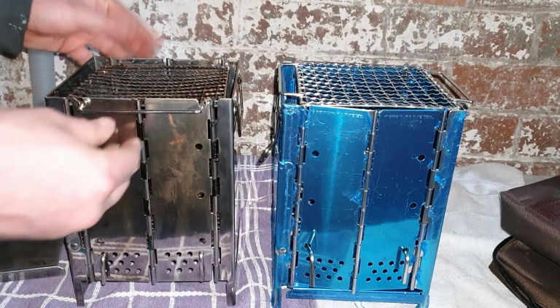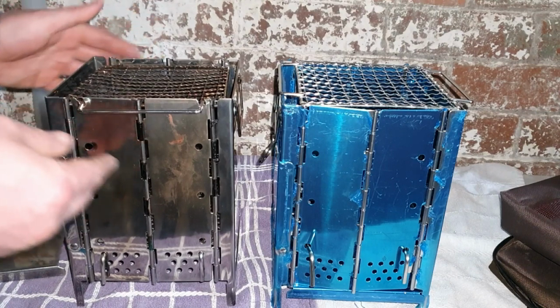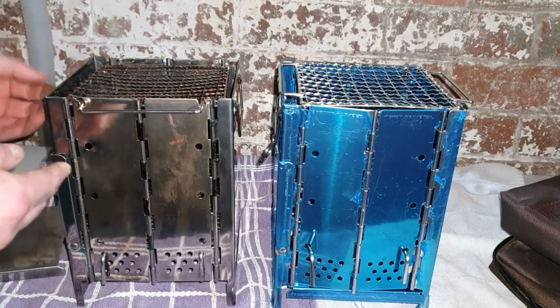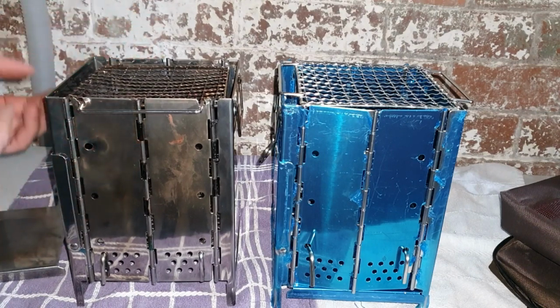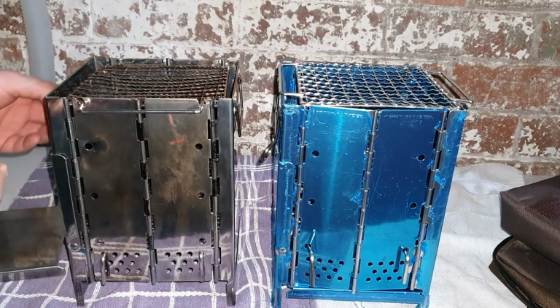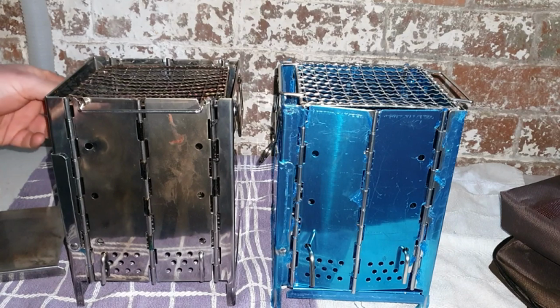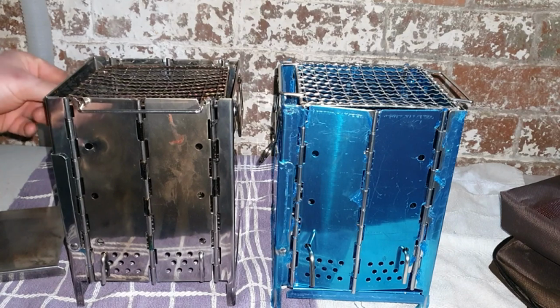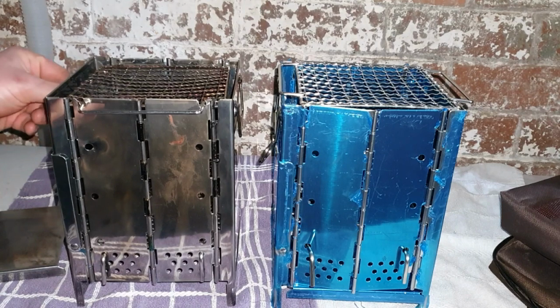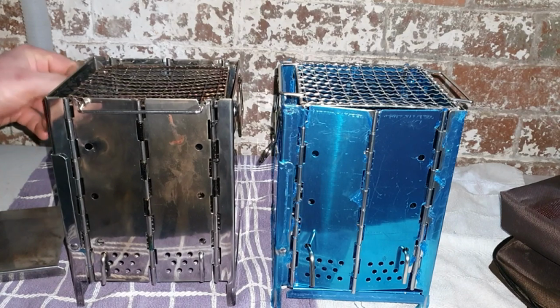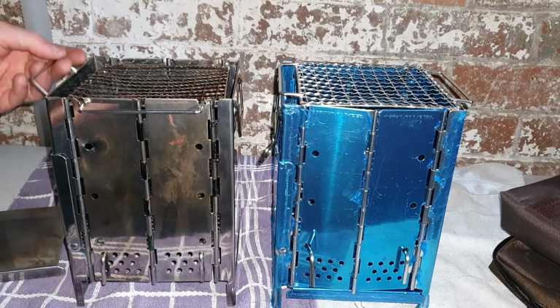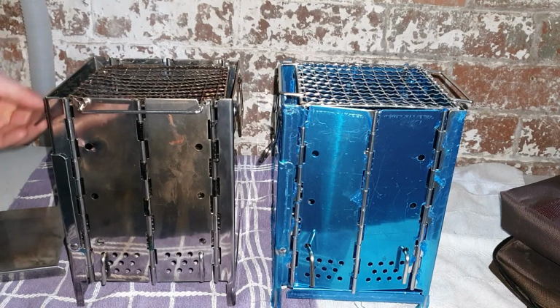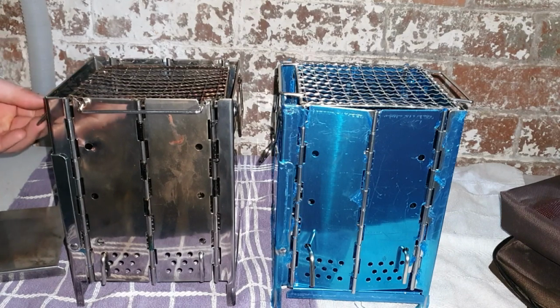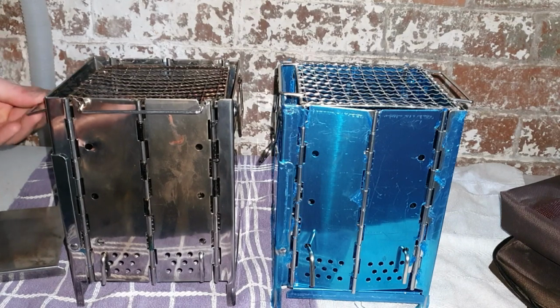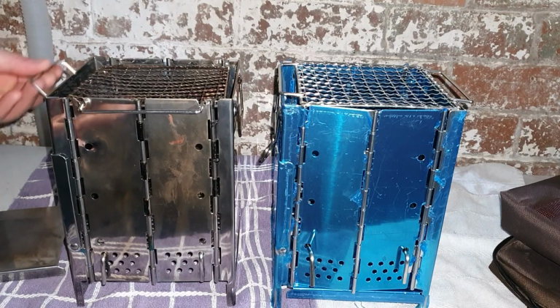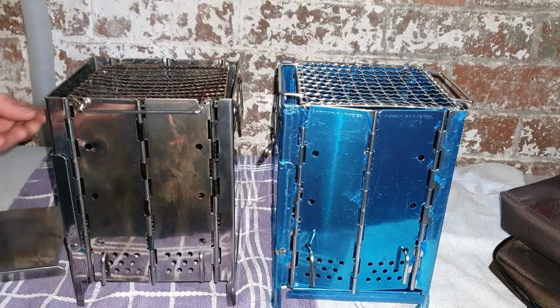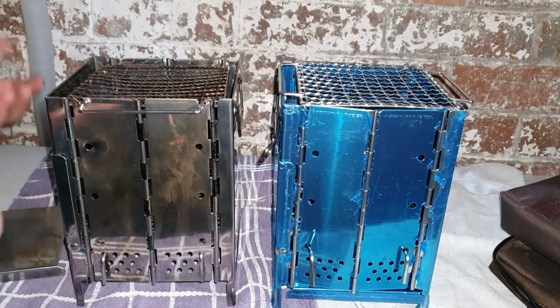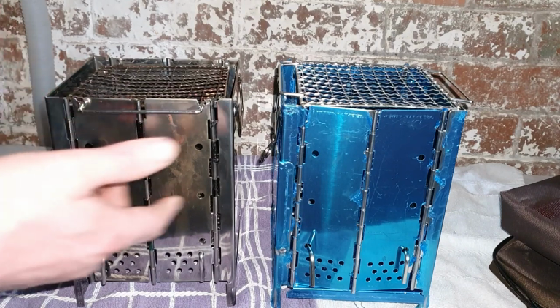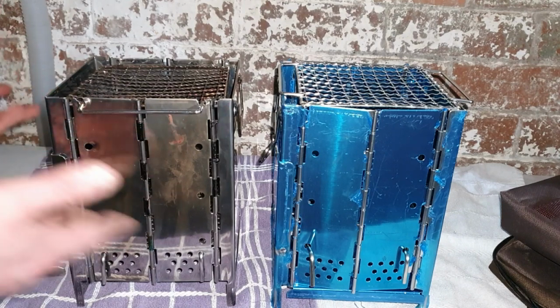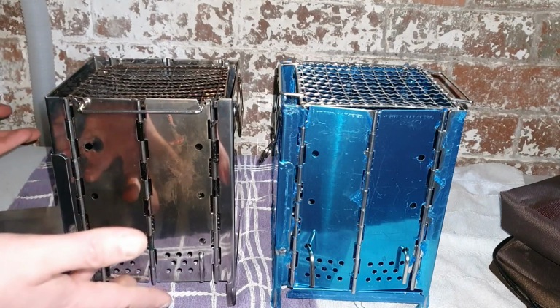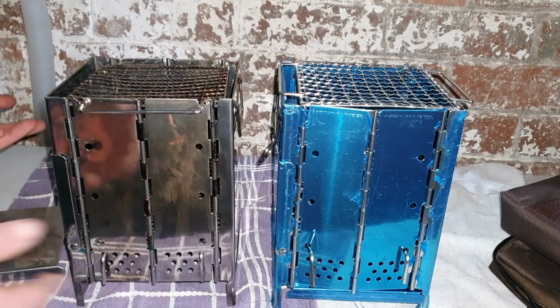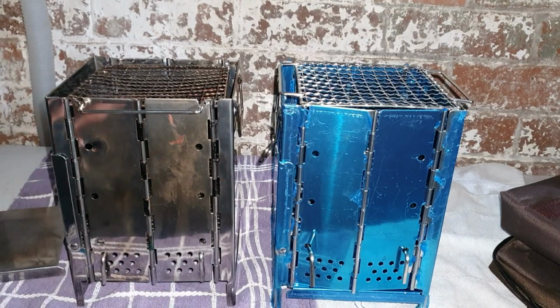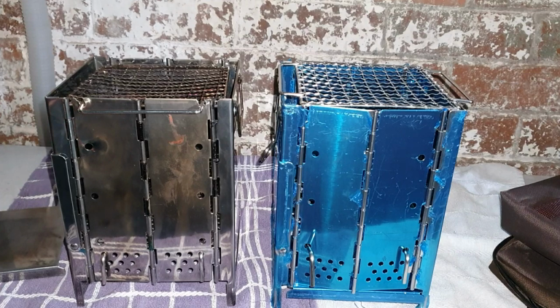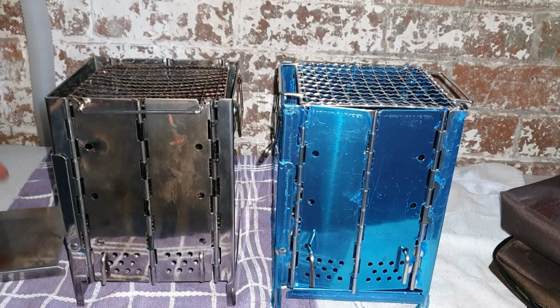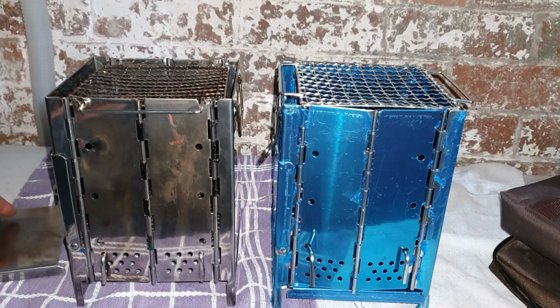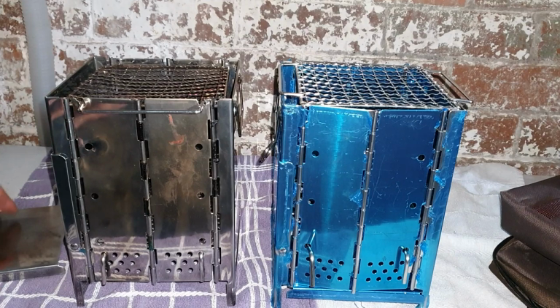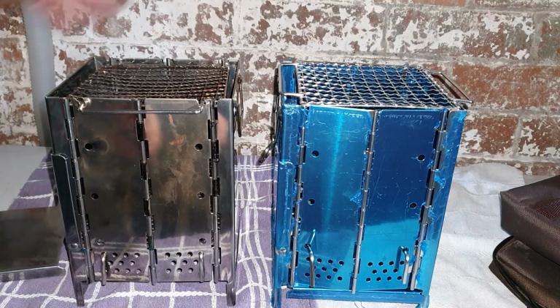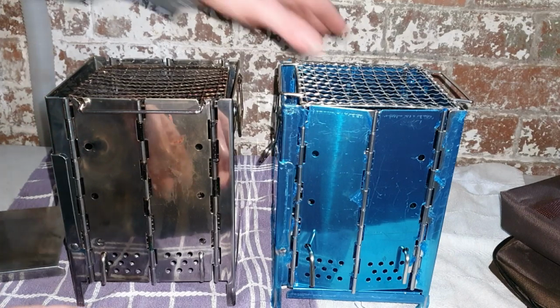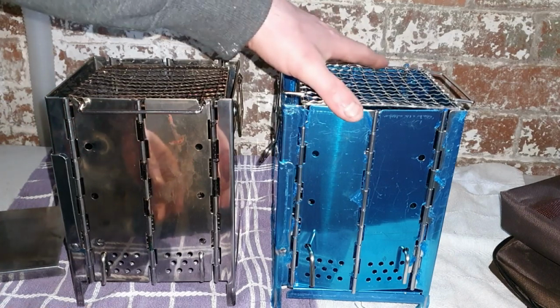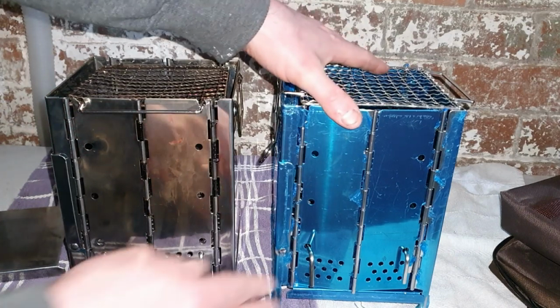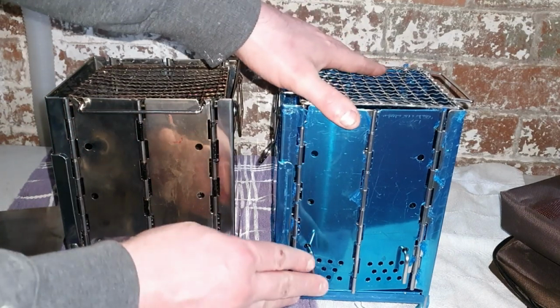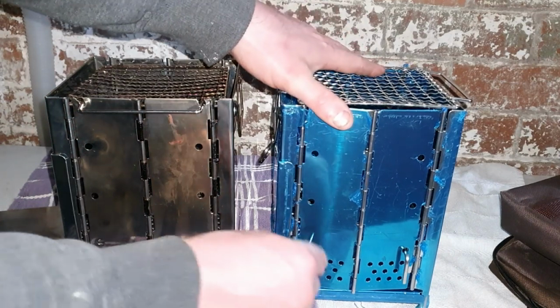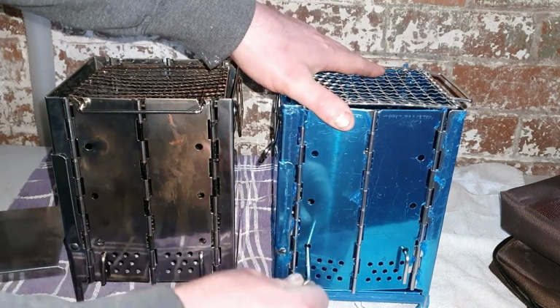Earlier when I said I removed the handle — I don't need the handle now. Only when it's cooling down I could move it, but it should be cooled down by the time I move it anyway. So the next thing I adjusted...